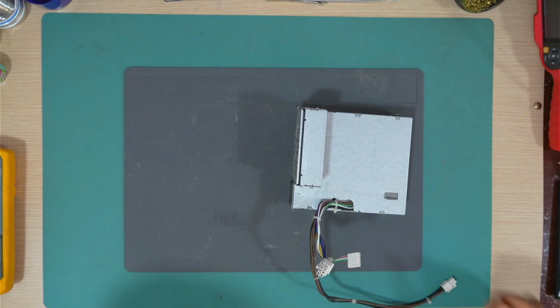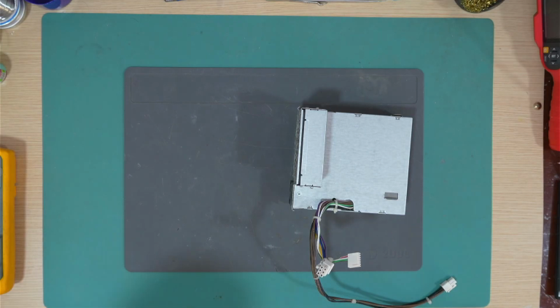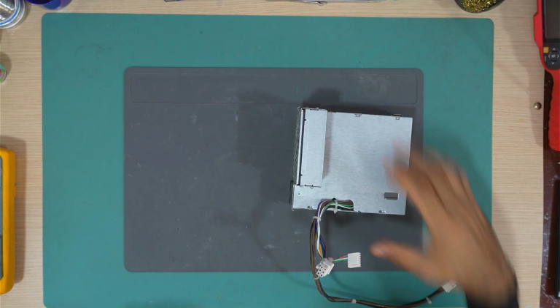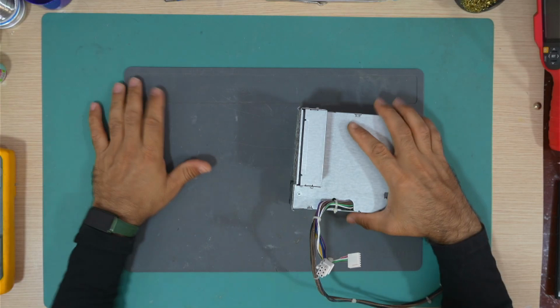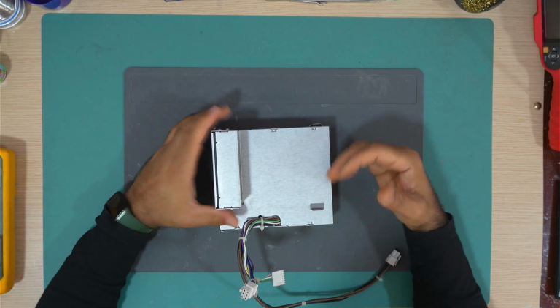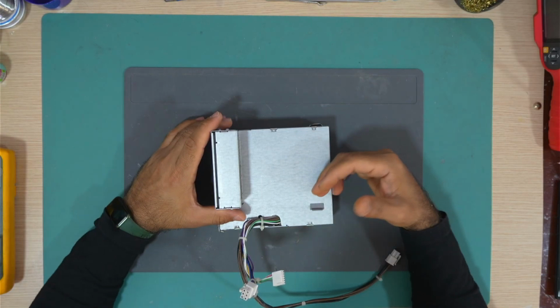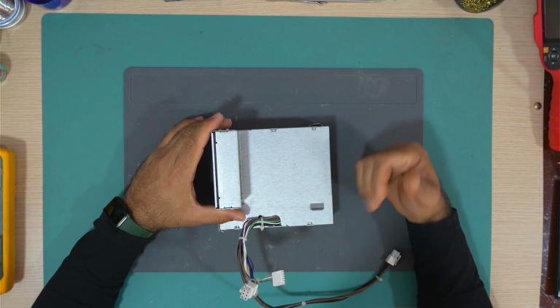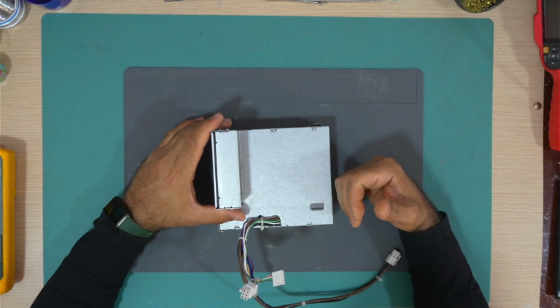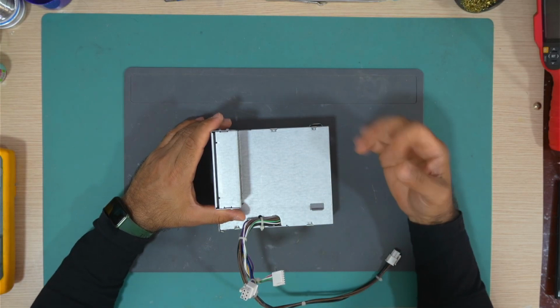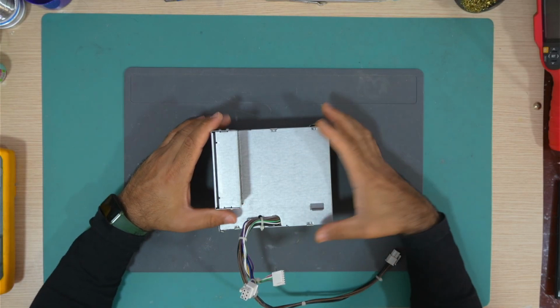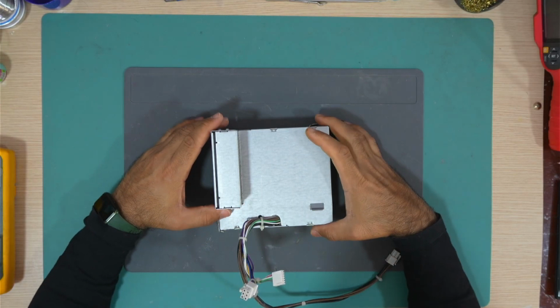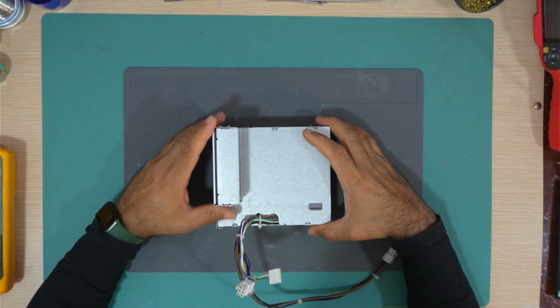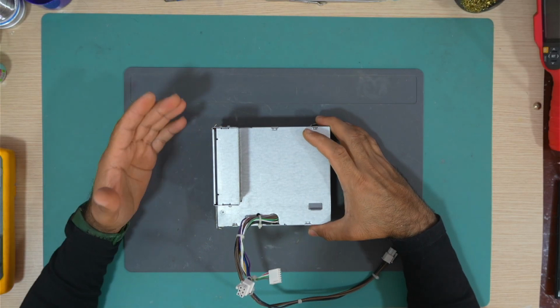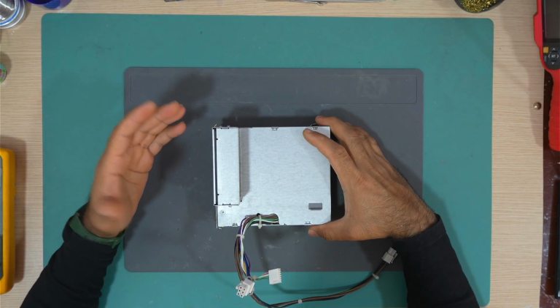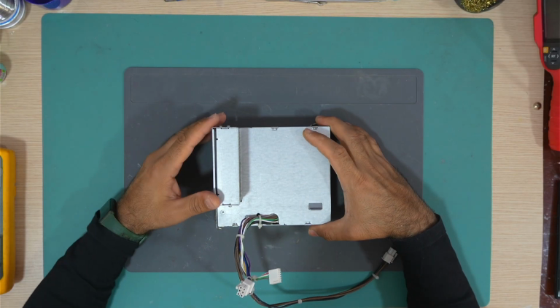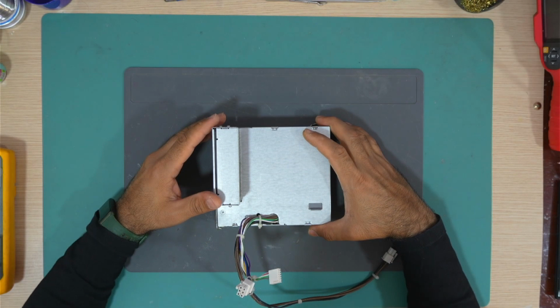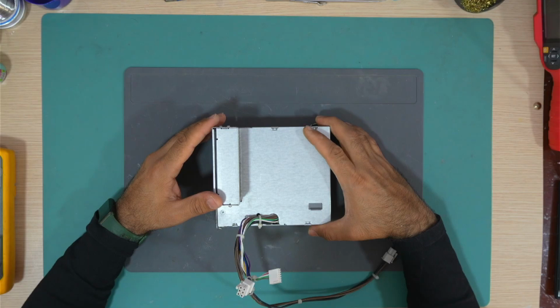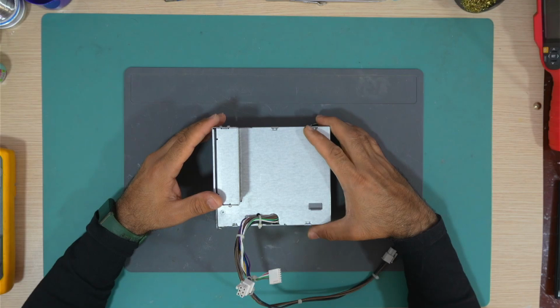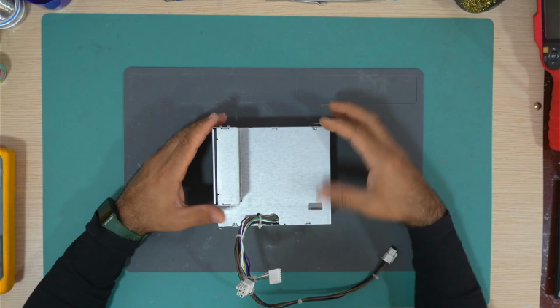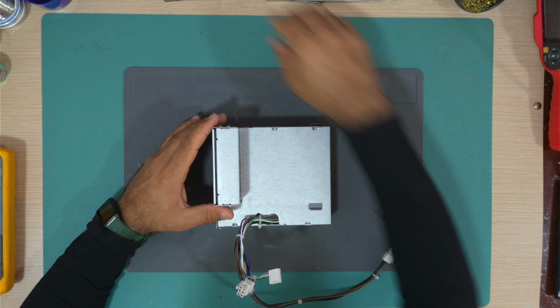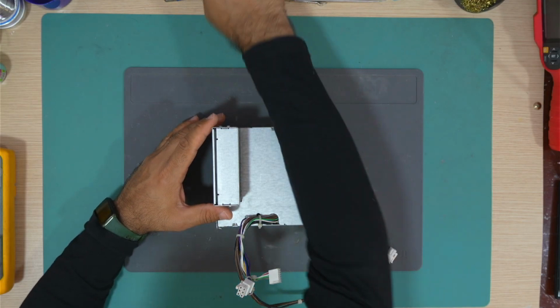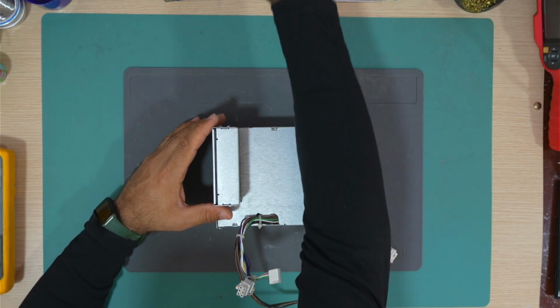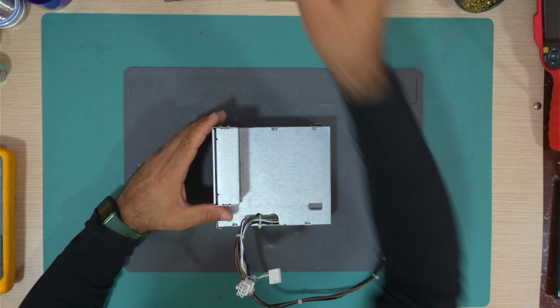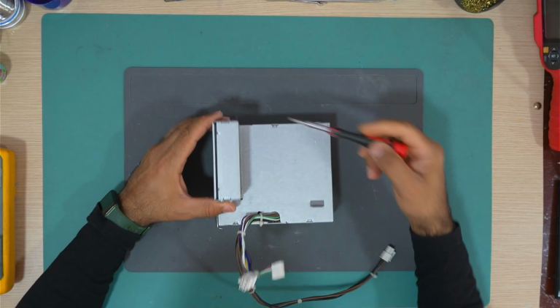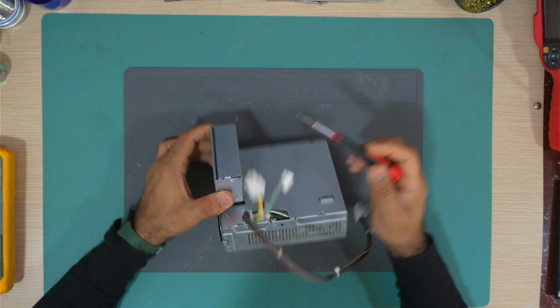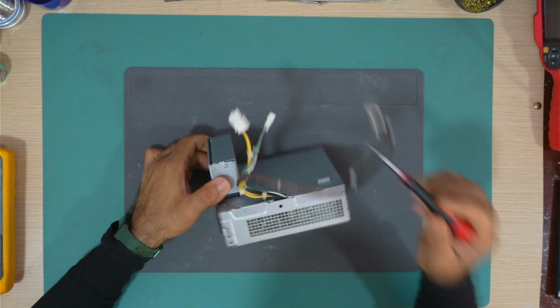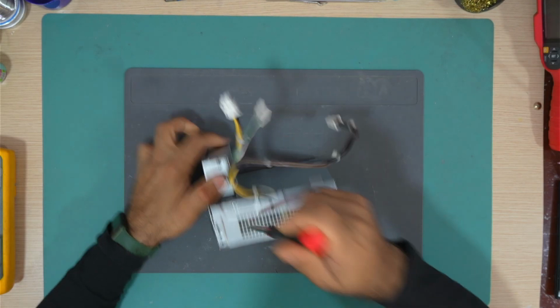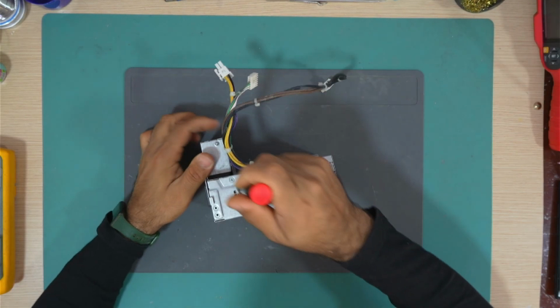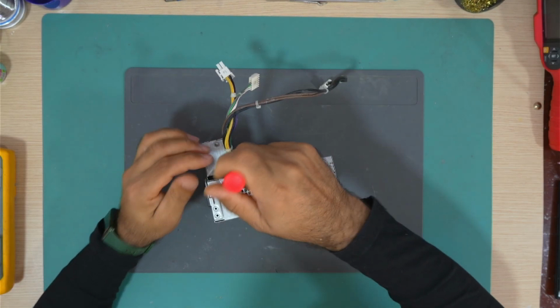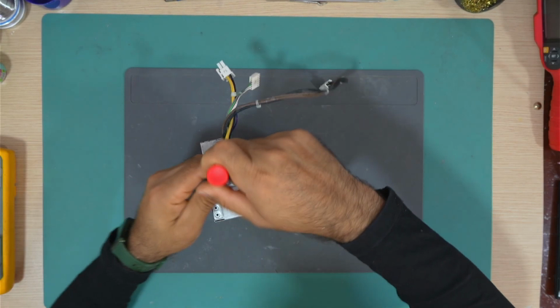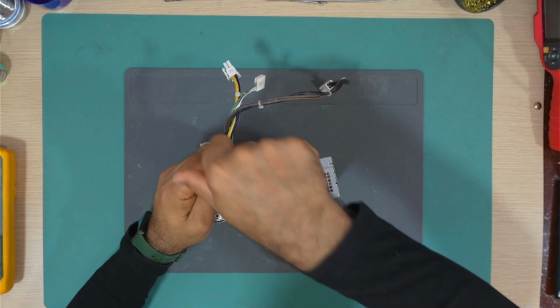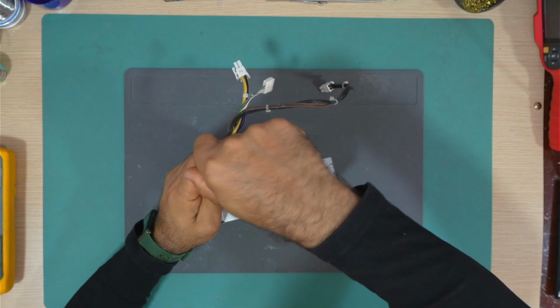Let's open it. We know the primary side is working, and the secondary side could also be good. The only problem is with the standby voltage. Let's open it and see if we can fix it.